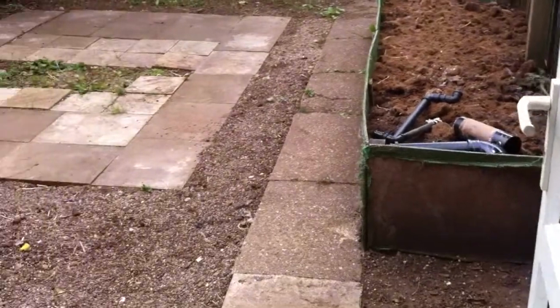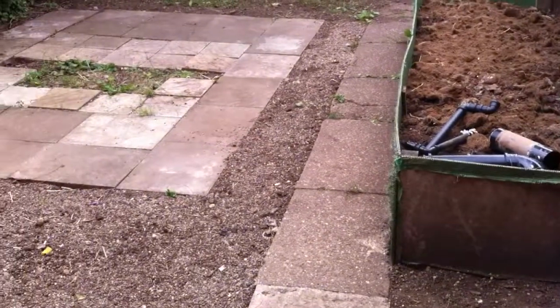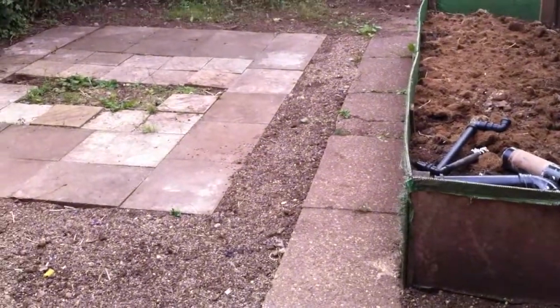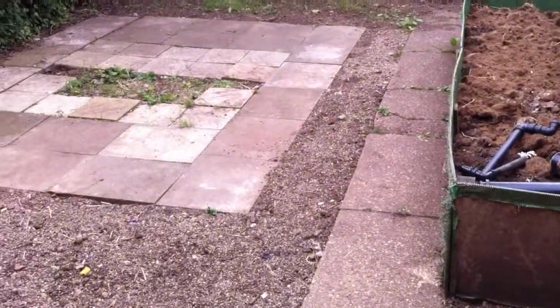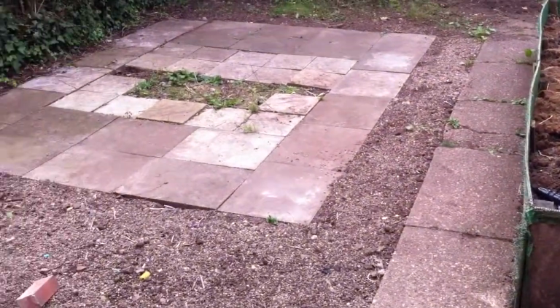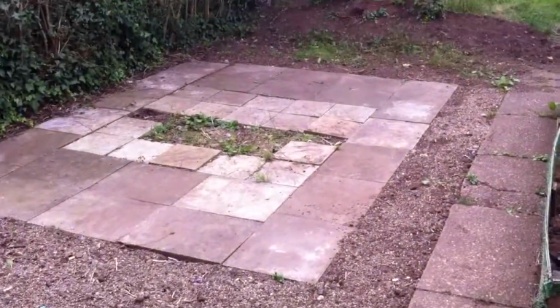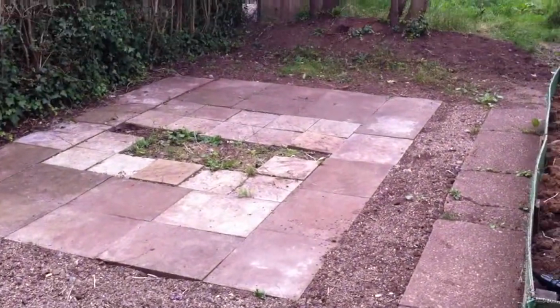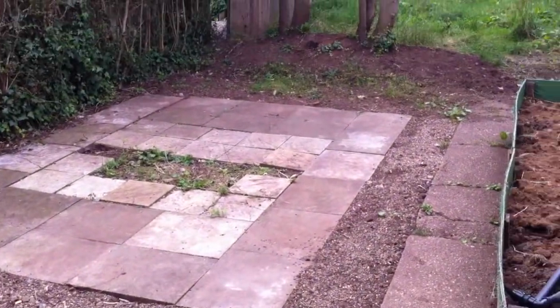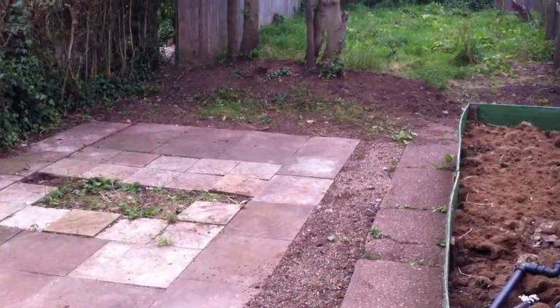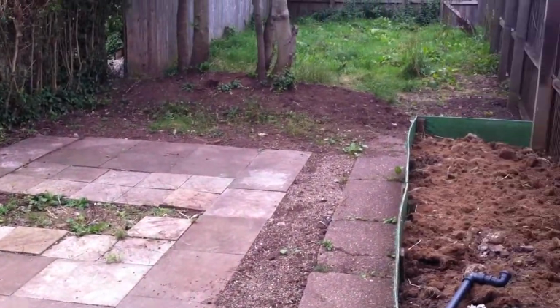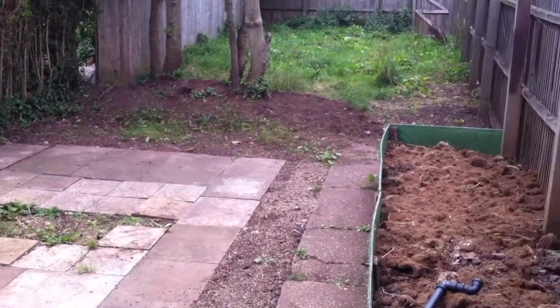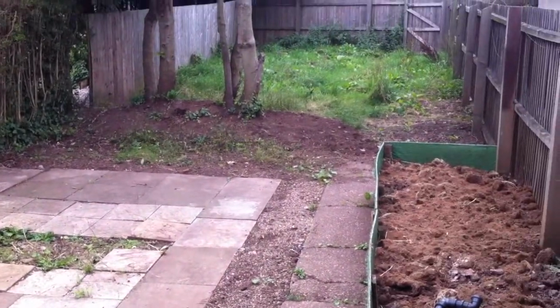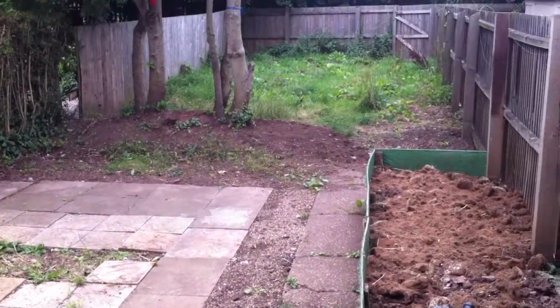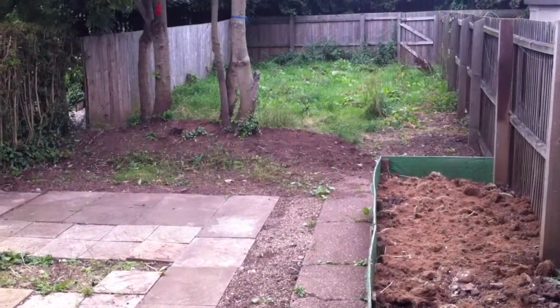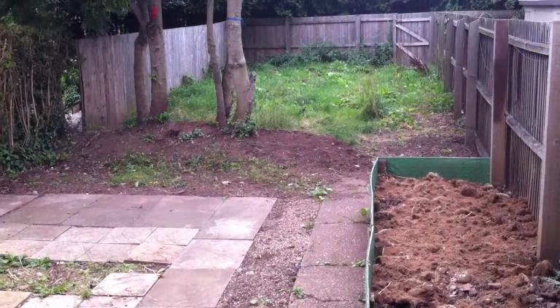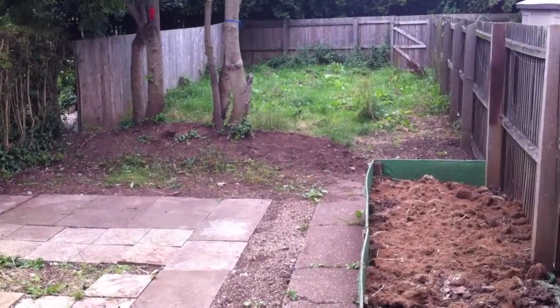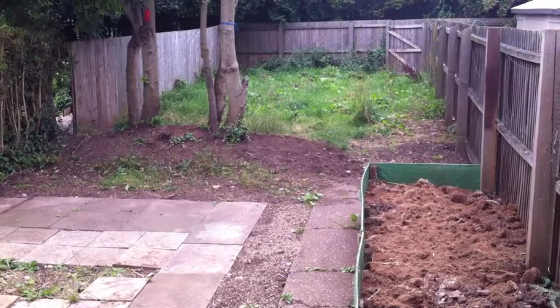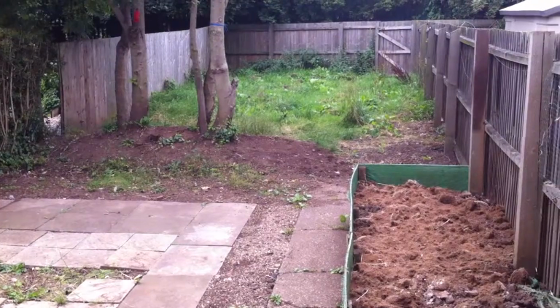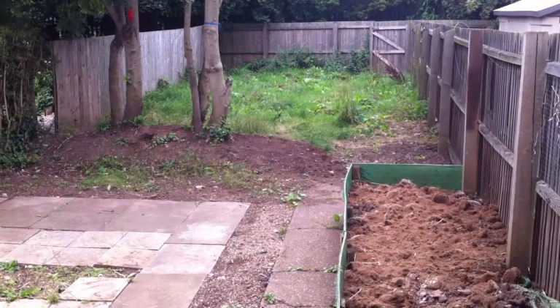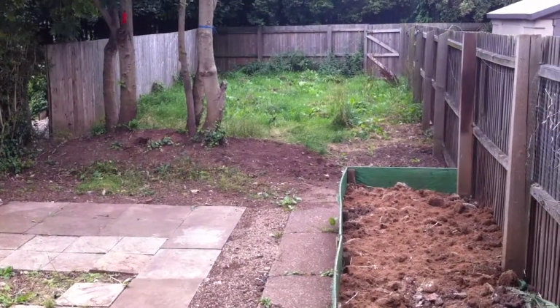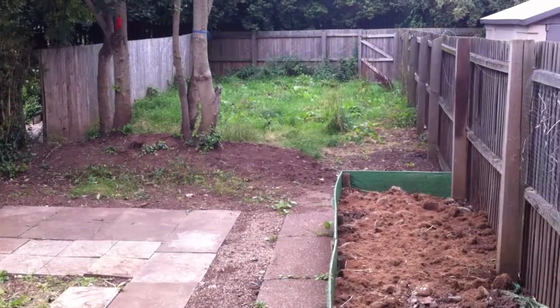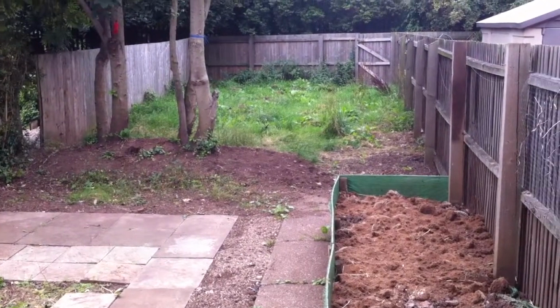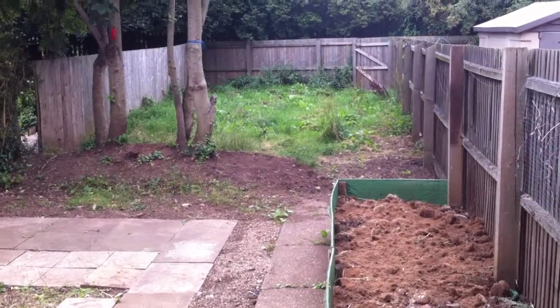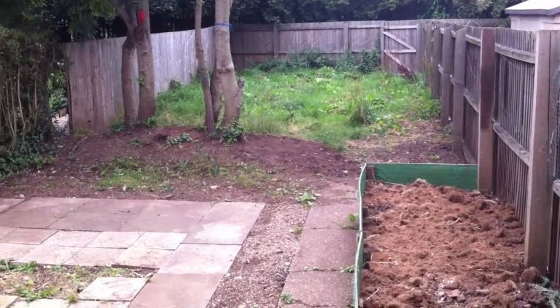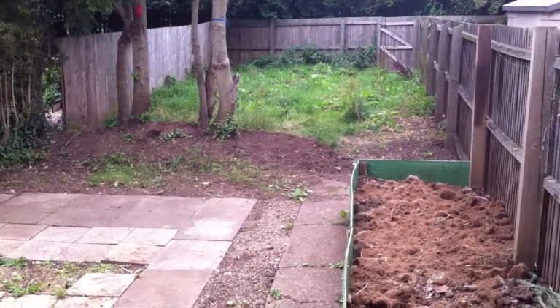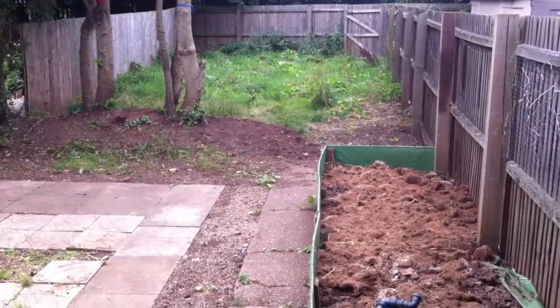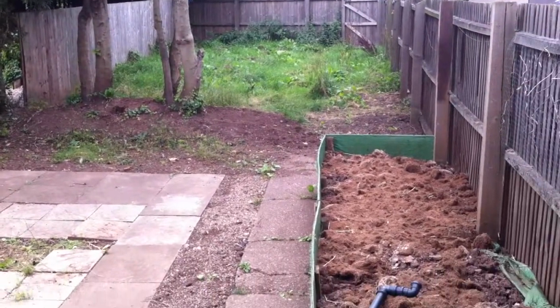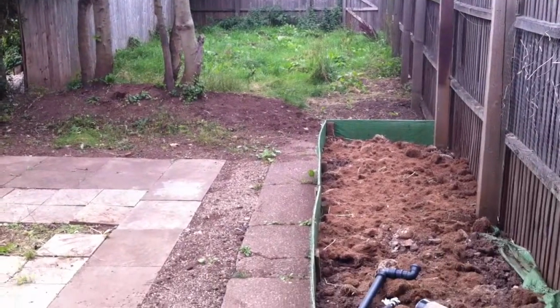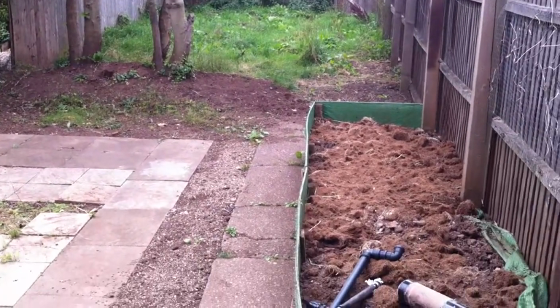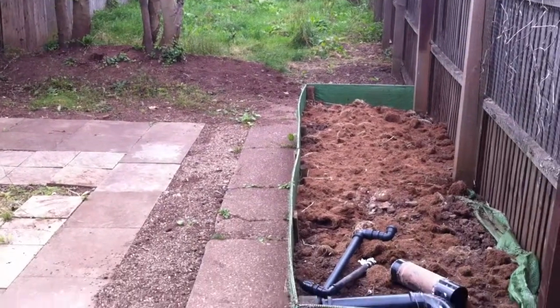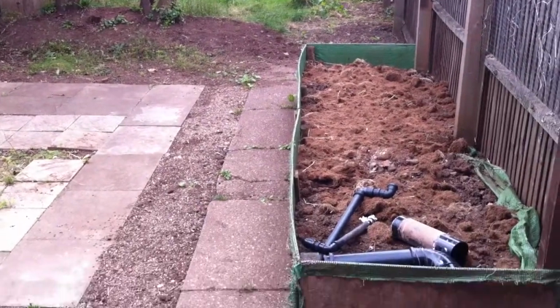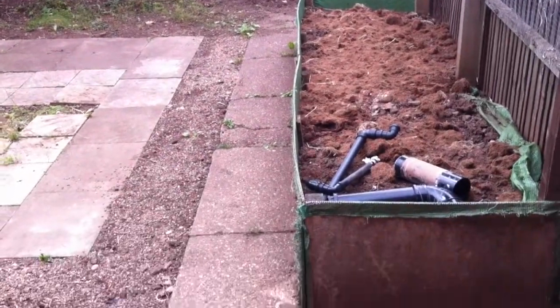Out in the garden, that's all been cleared up. We're just going to do a final trim at the end of the job to cut down the grass at the back, but generally it's all been tidied up.